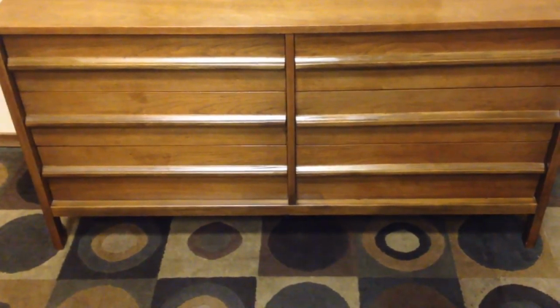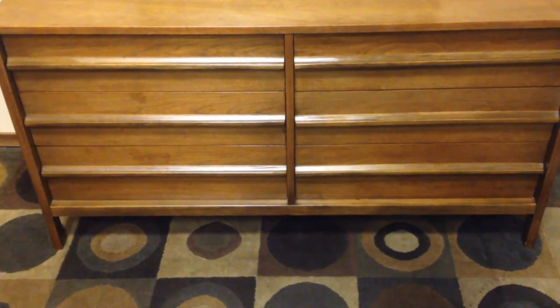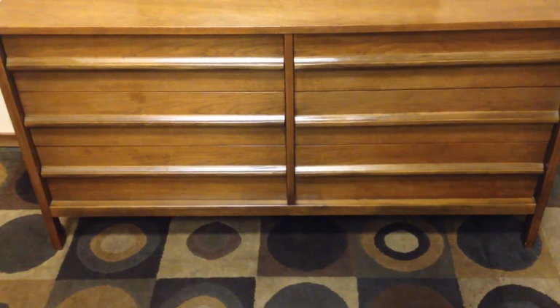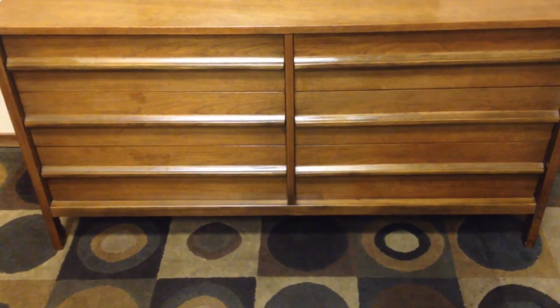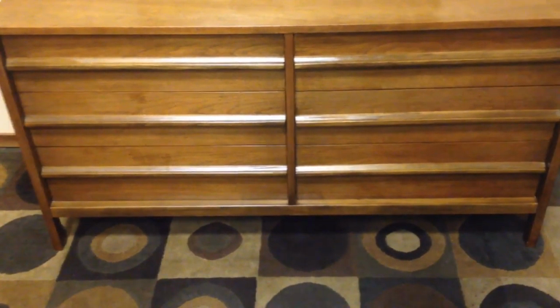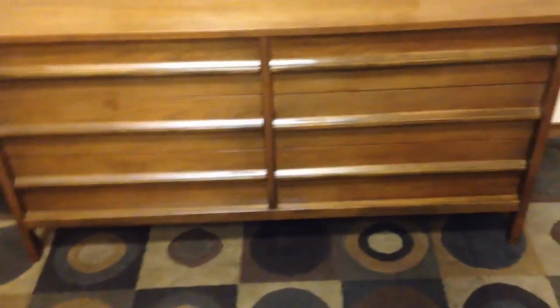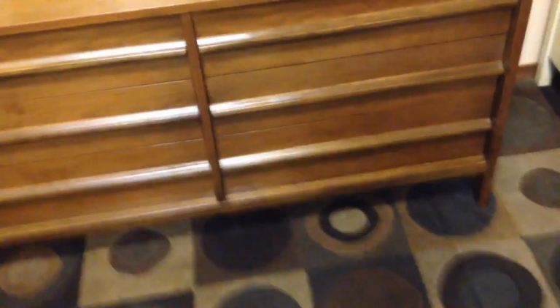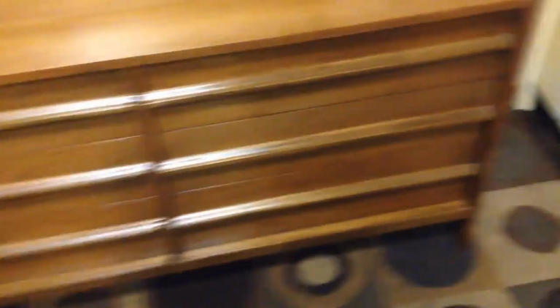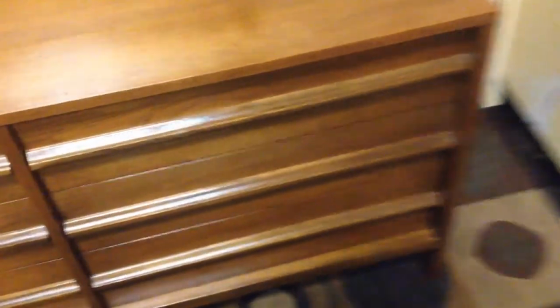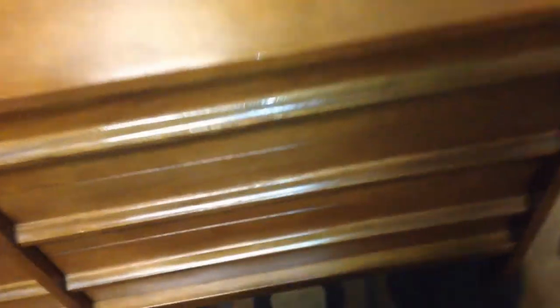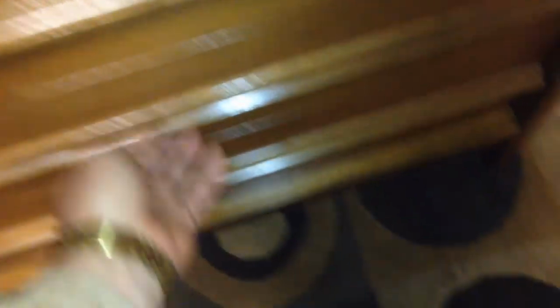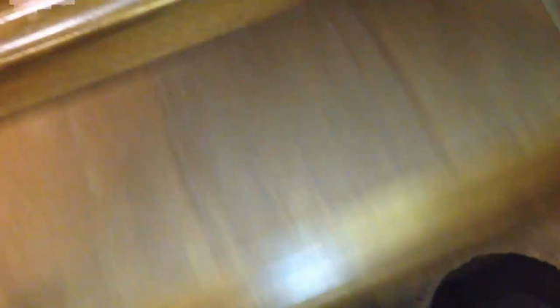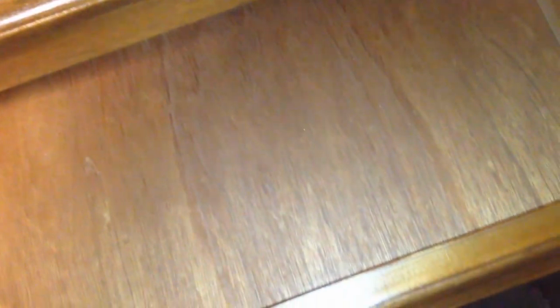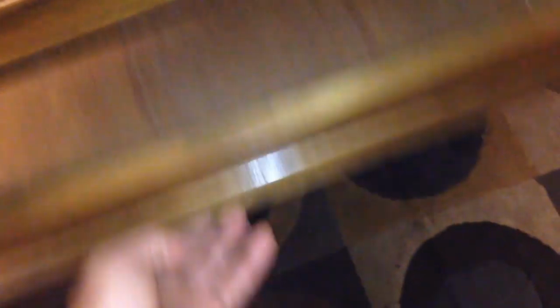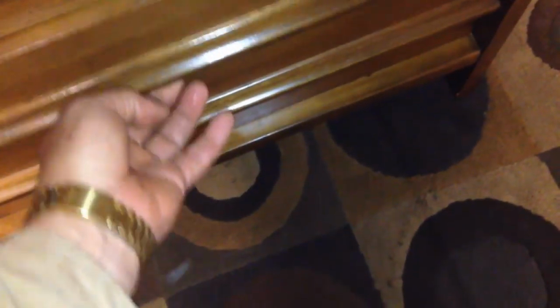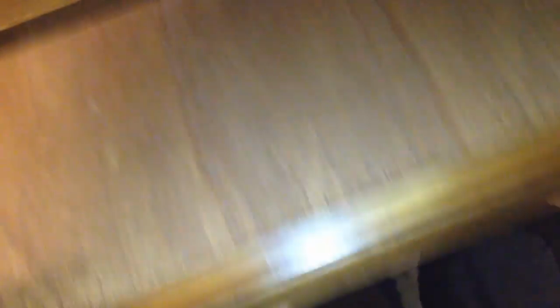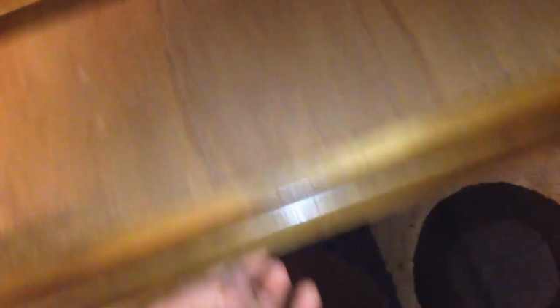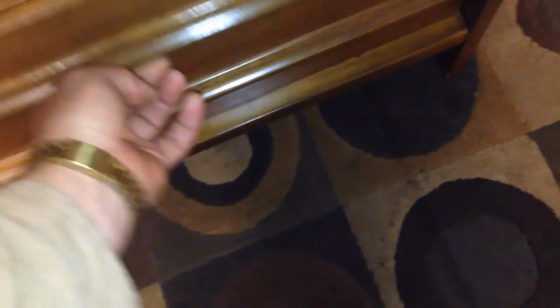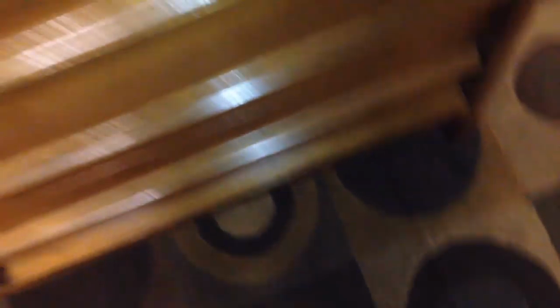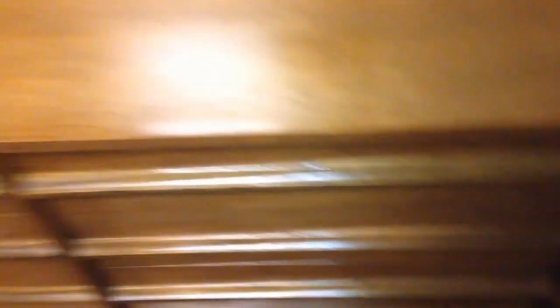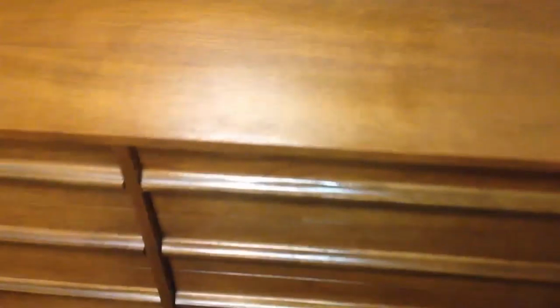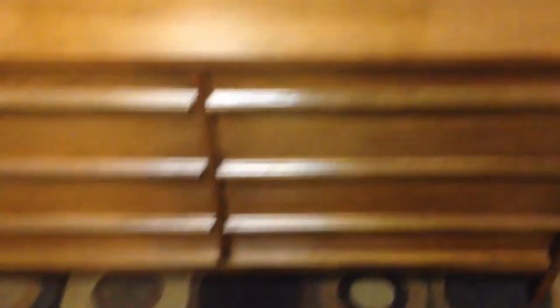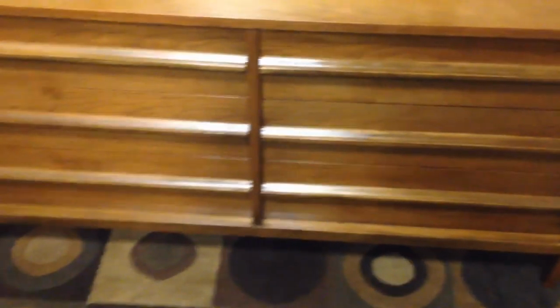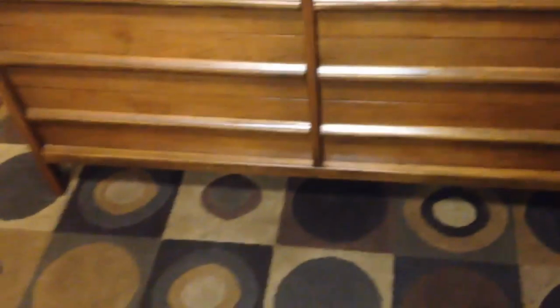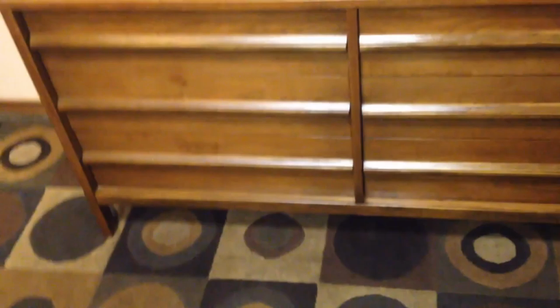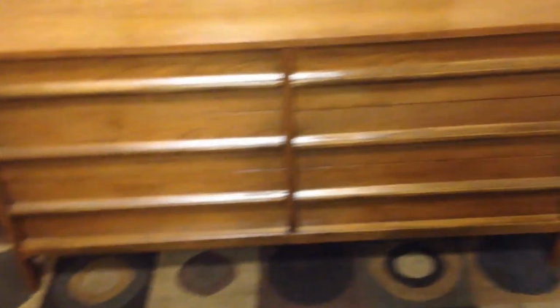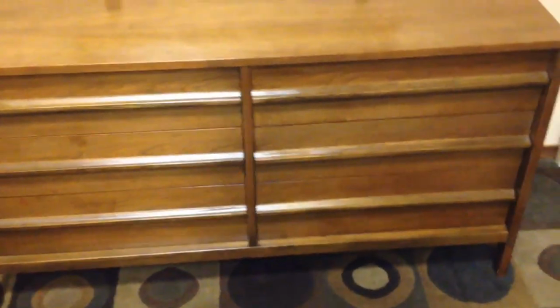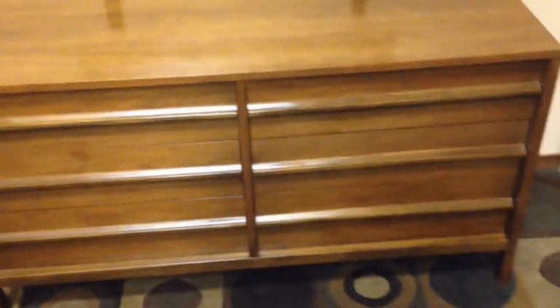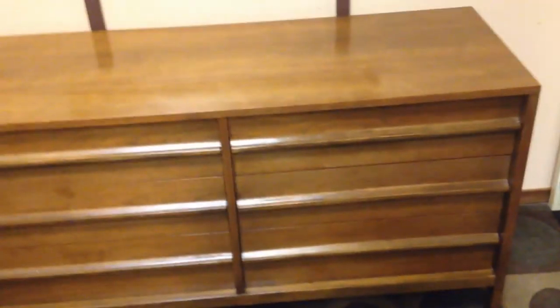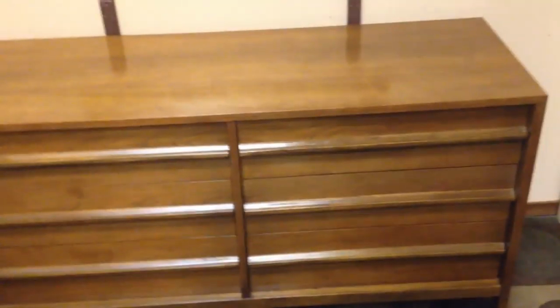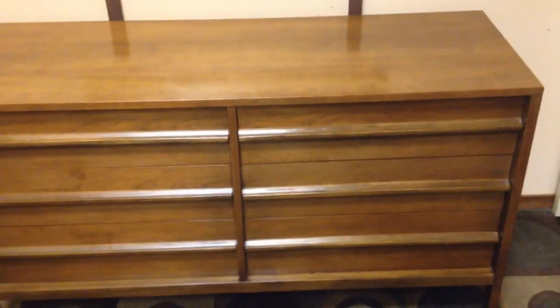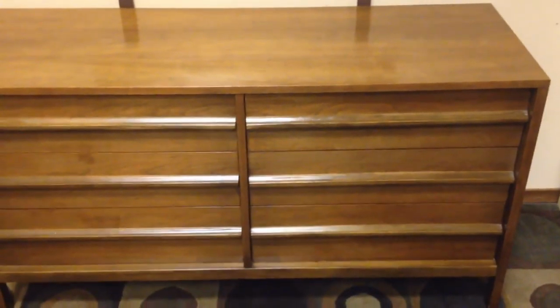It works brilliantly. The modern action allows the drawers to function properly without any slop, which so many antique dressers do have because they don't have proper sliders built in. This dresser does feature that.